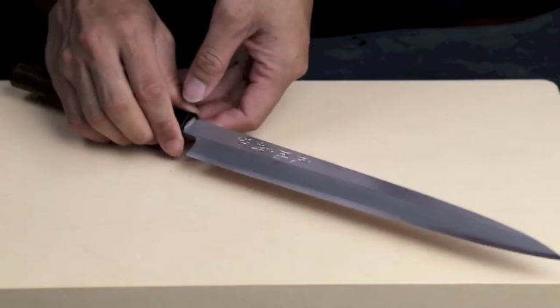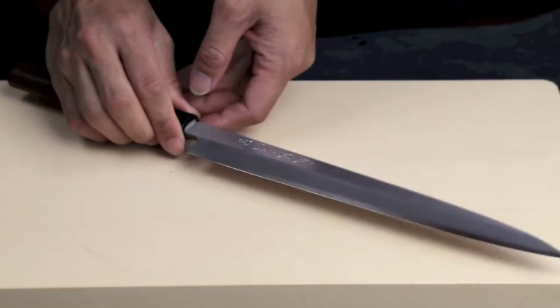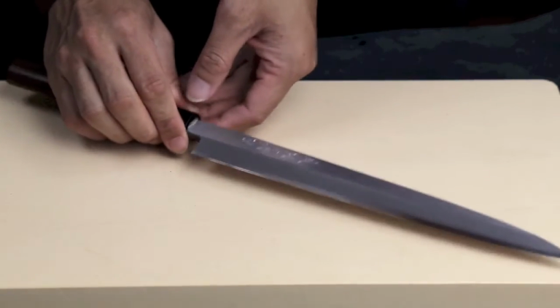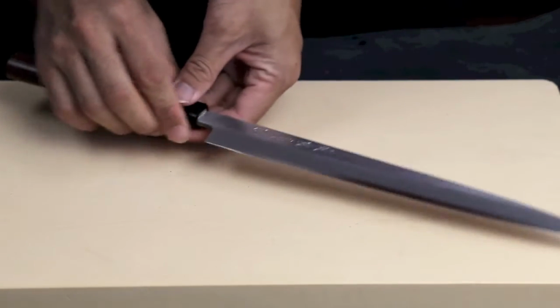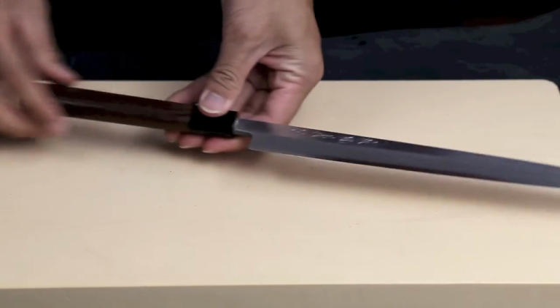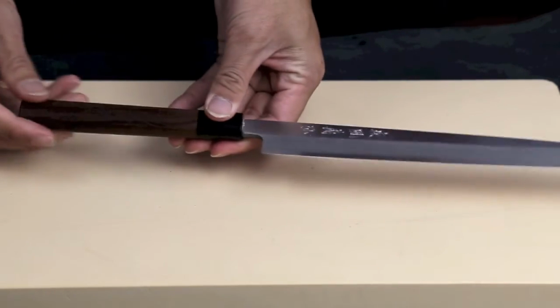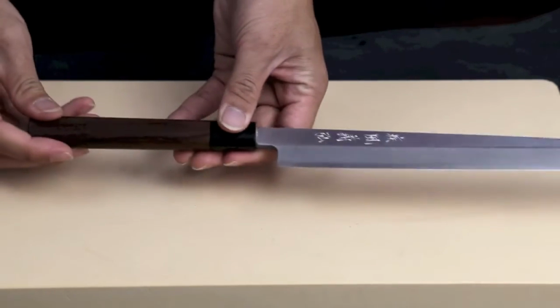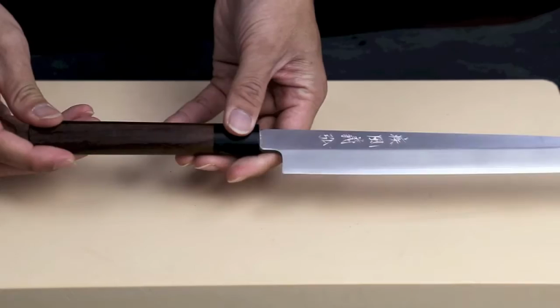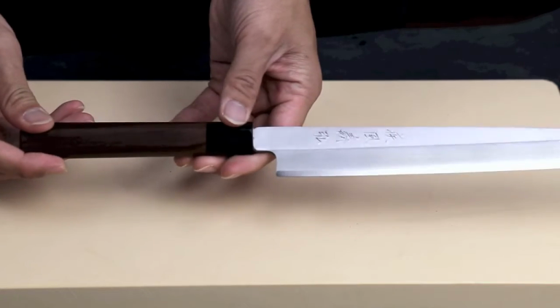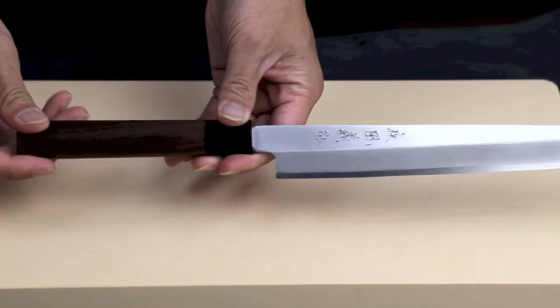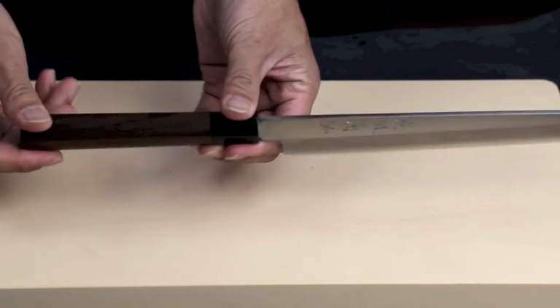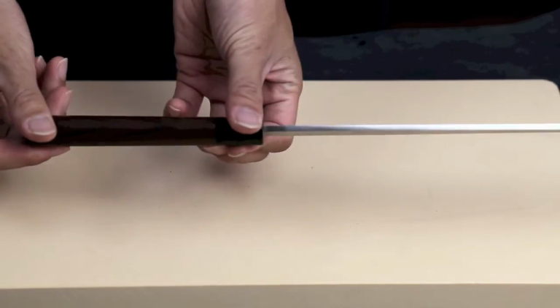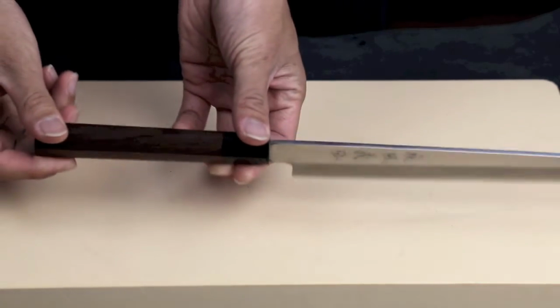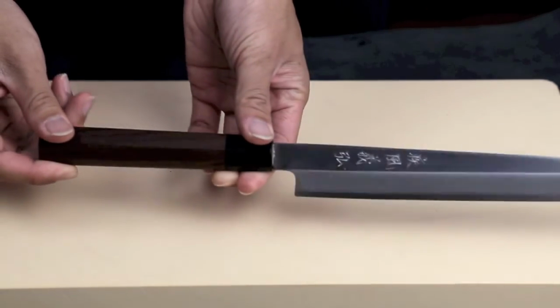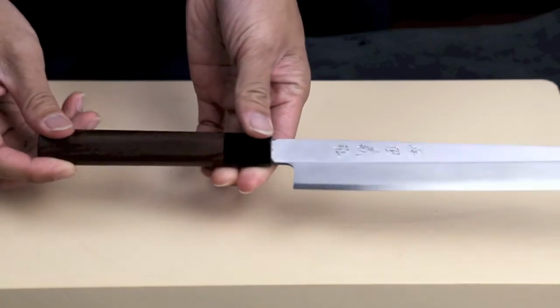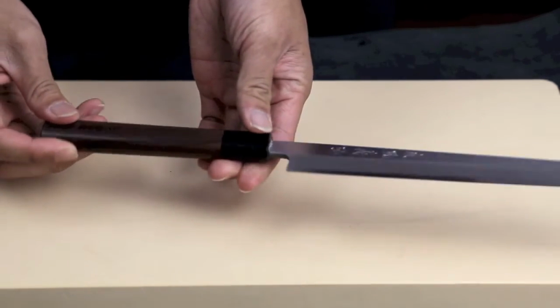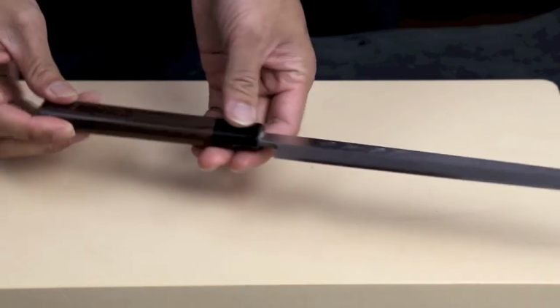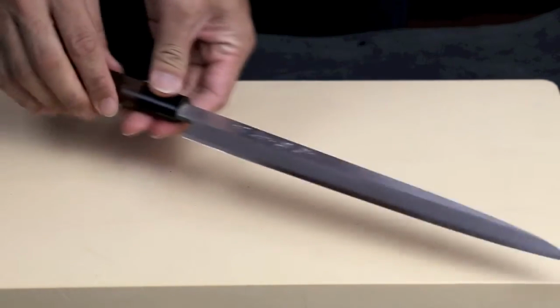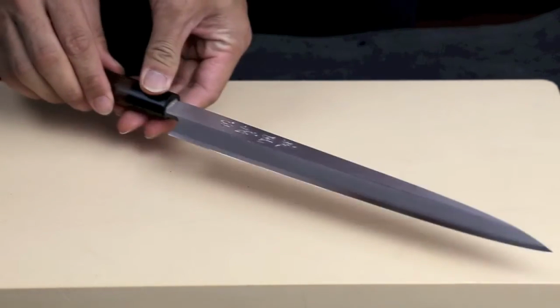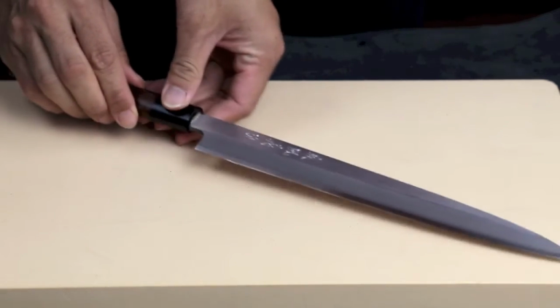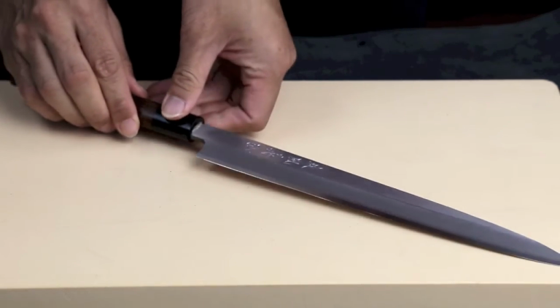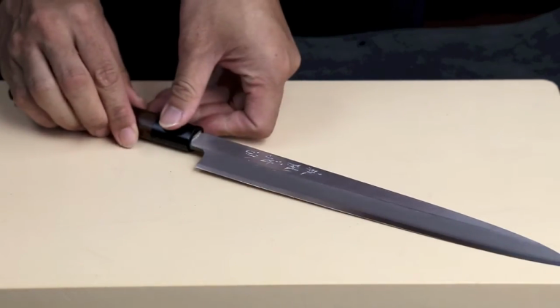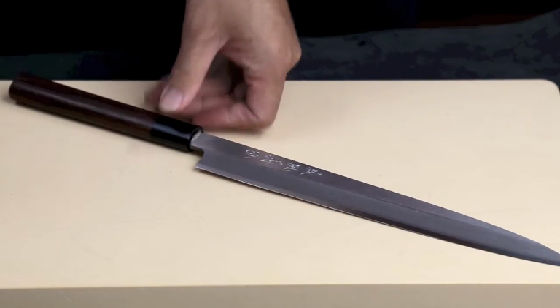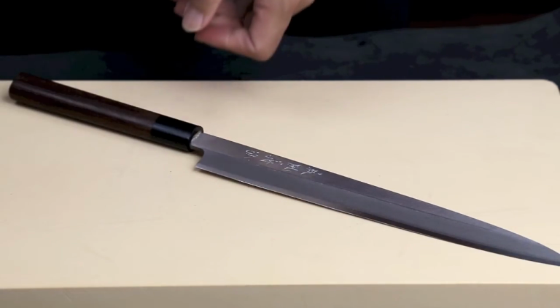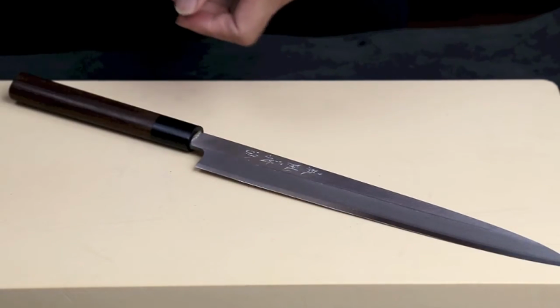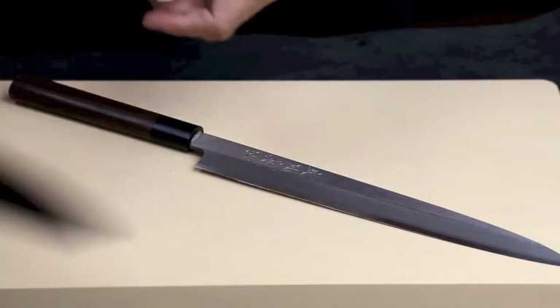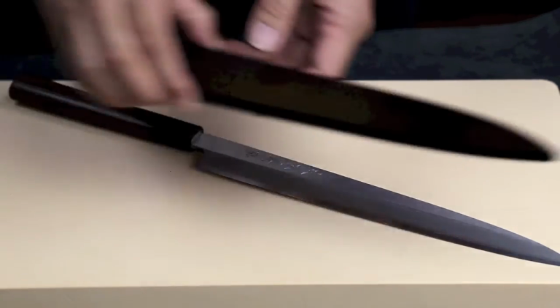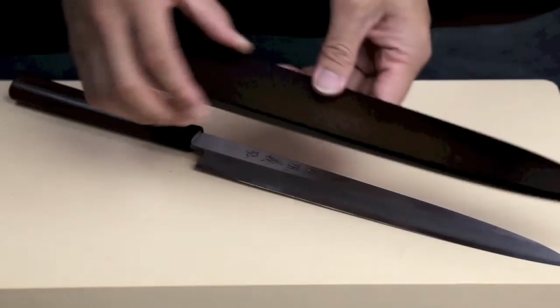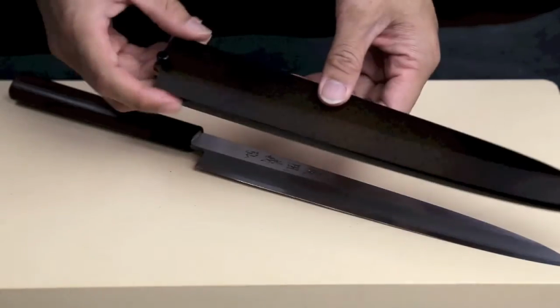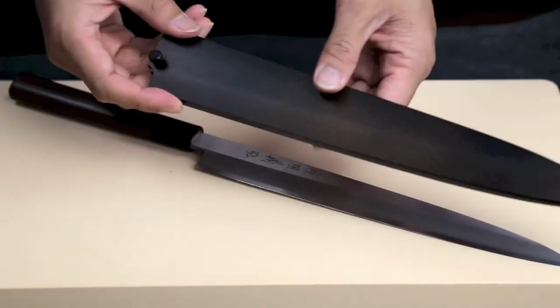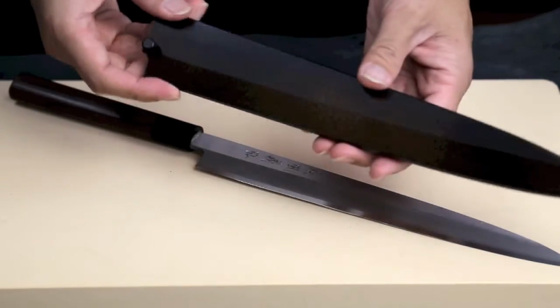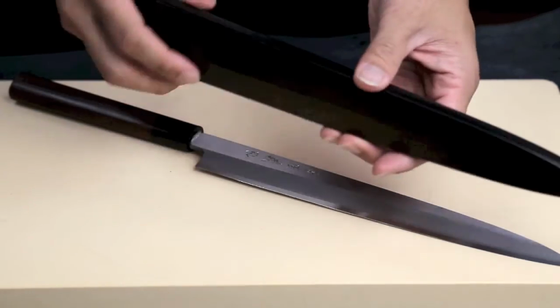It comes with a D-shaped rosewood handle and a lacquered magnolia wood silla for storage.